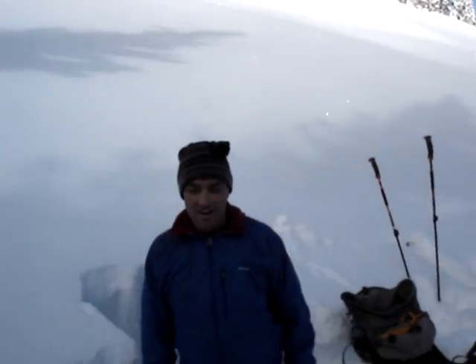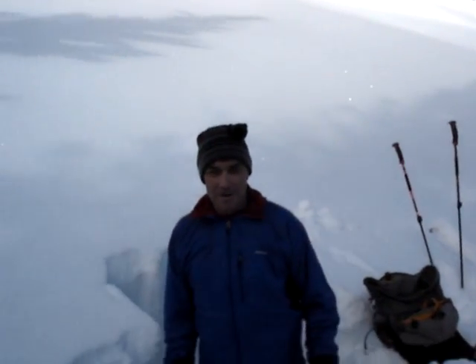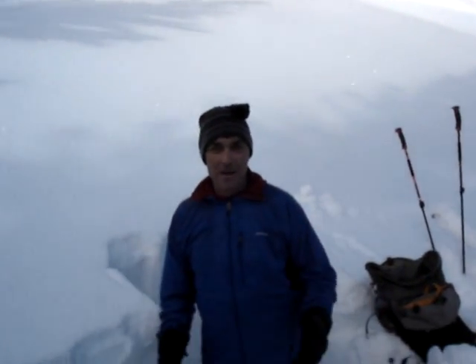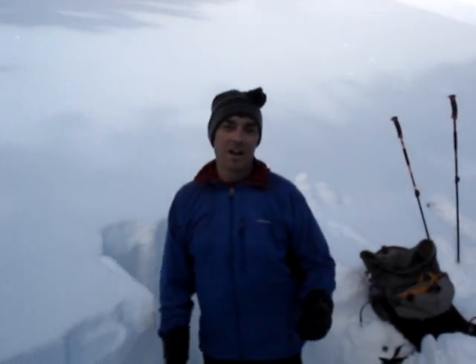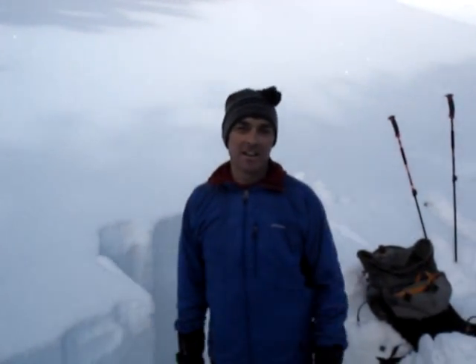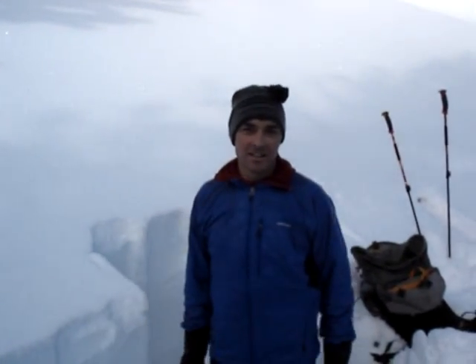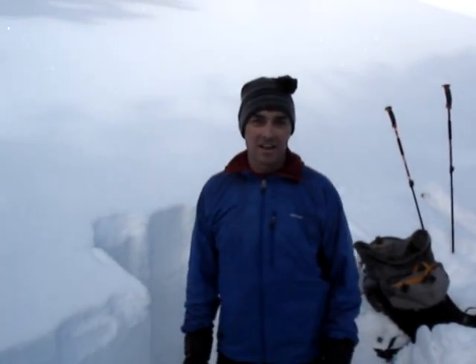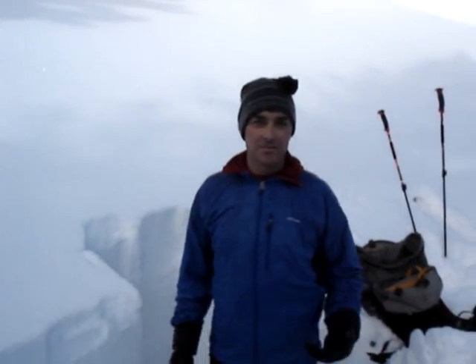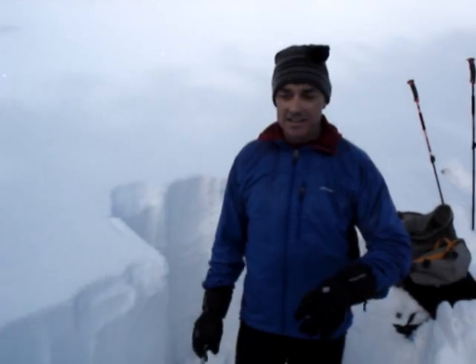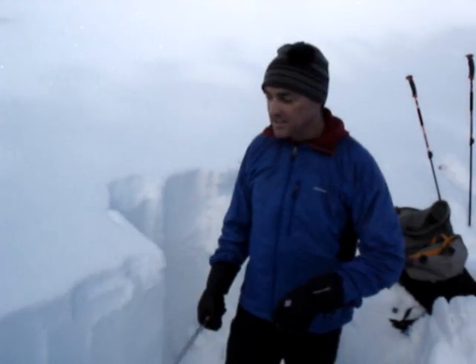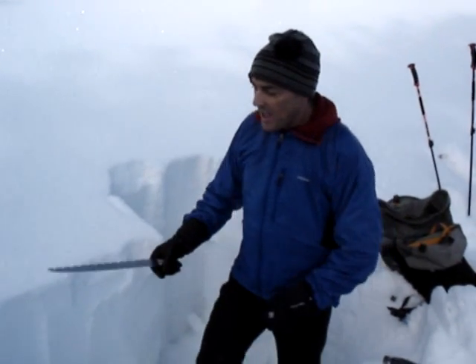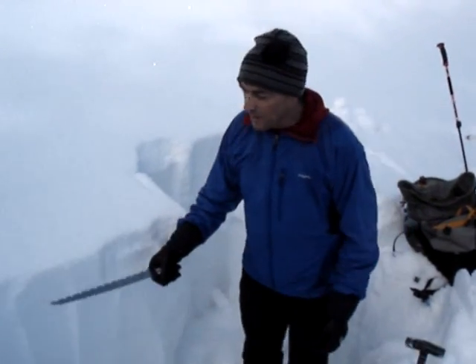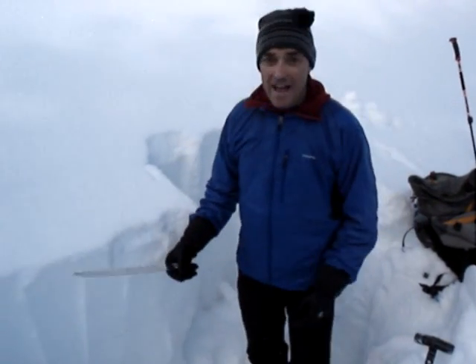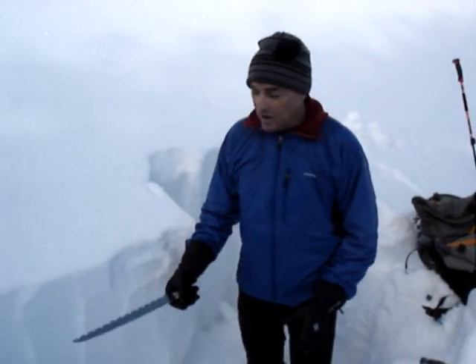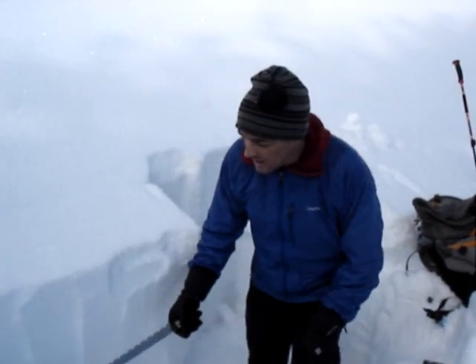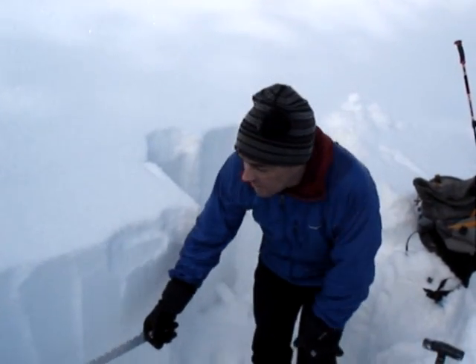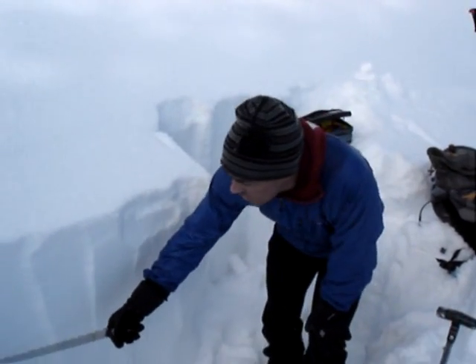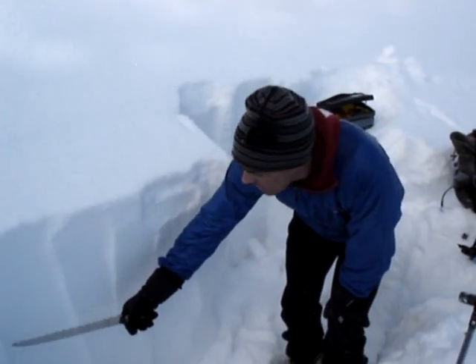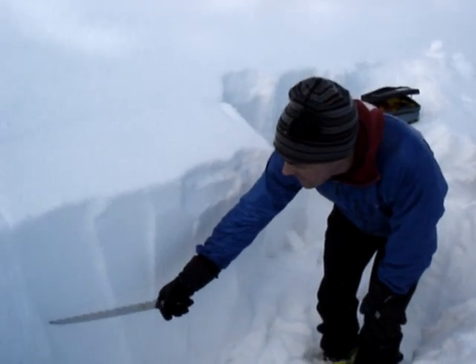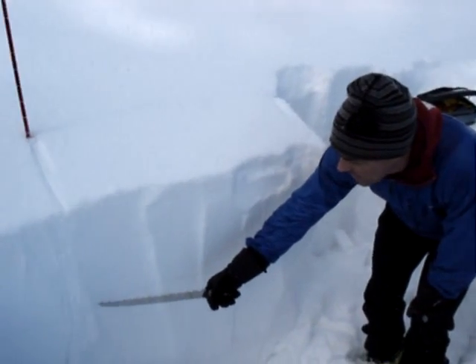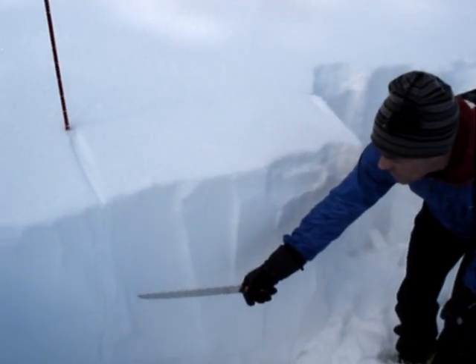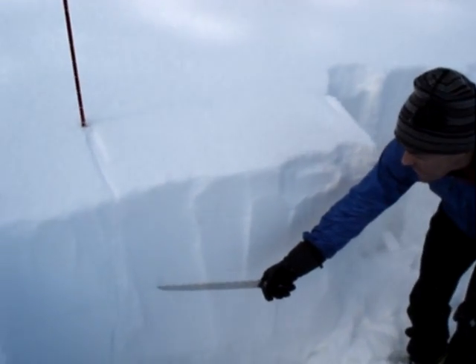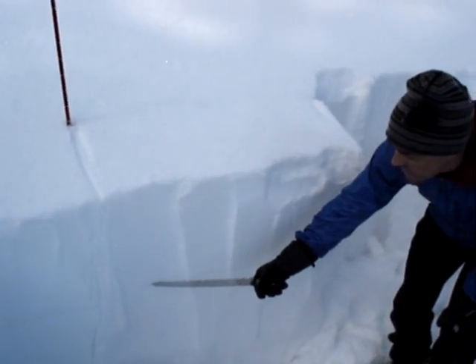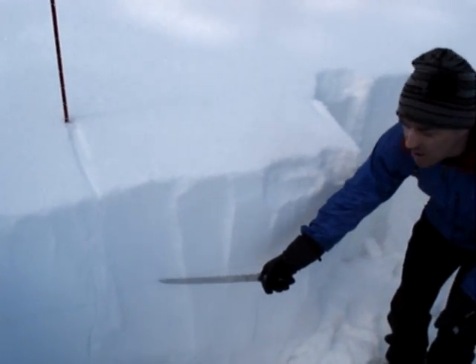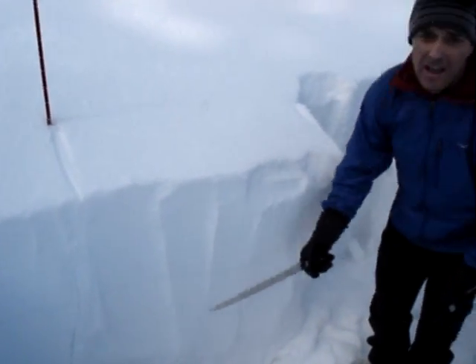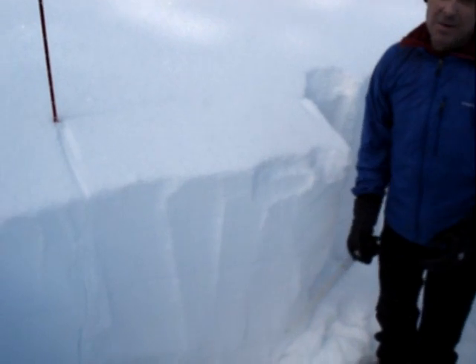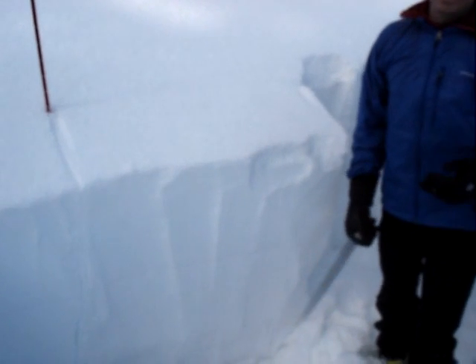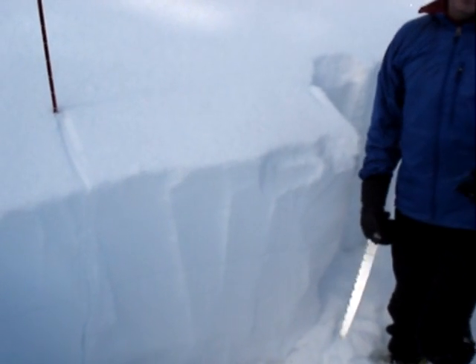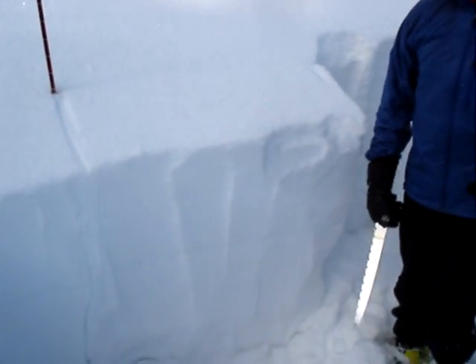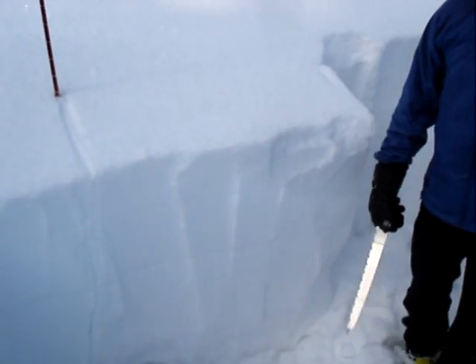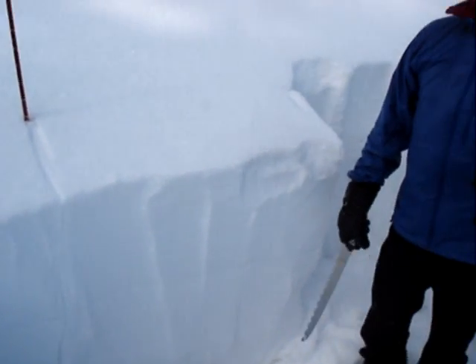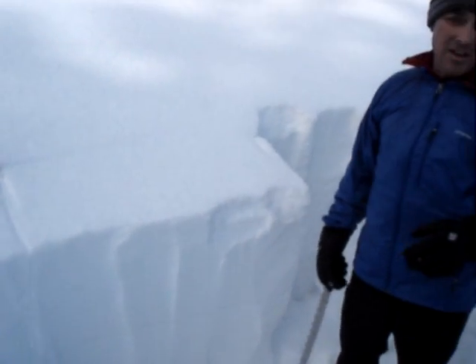I'm here in Baconrind in the Southern Madisons, and what we have here is a surface hoar layer right down here — the stripe in the snow — that was laid down January 10th.